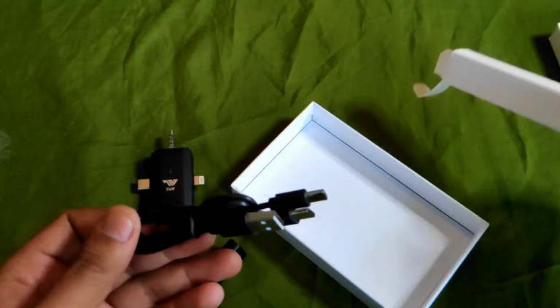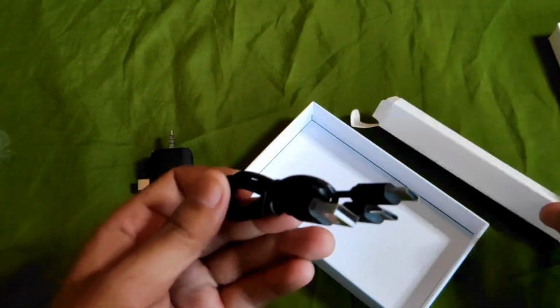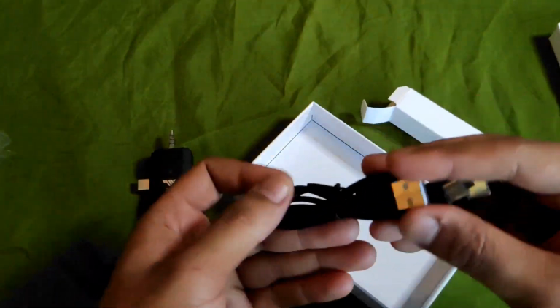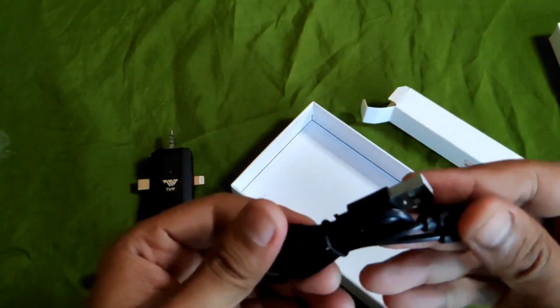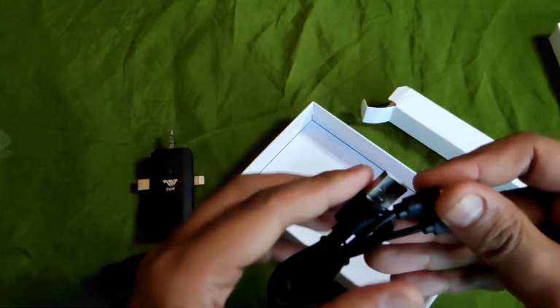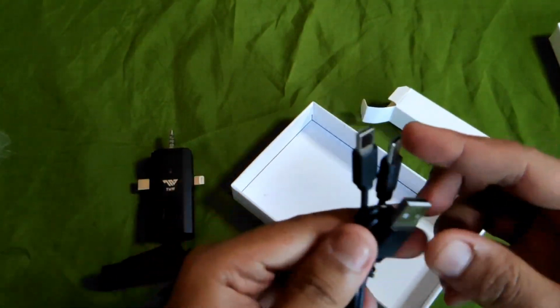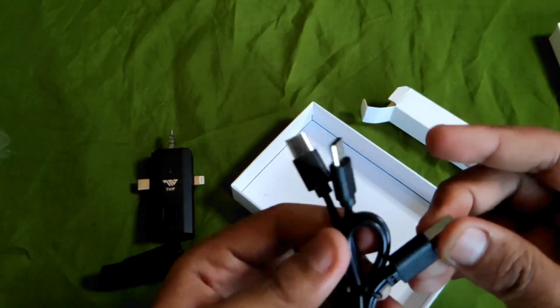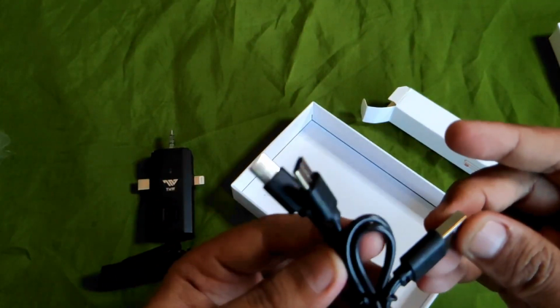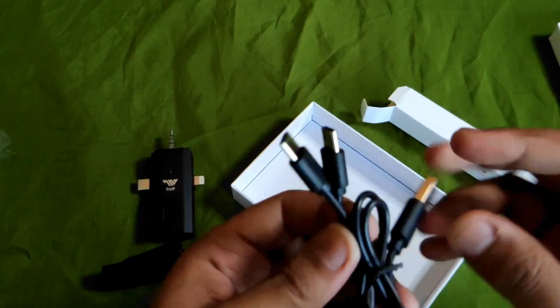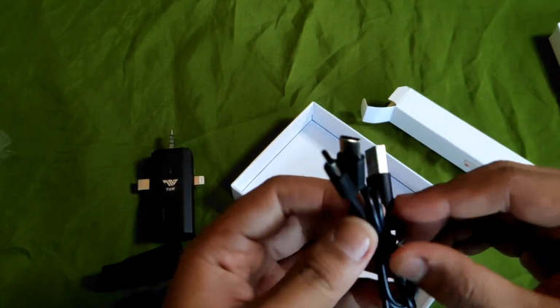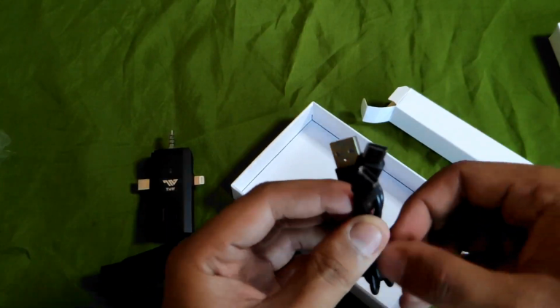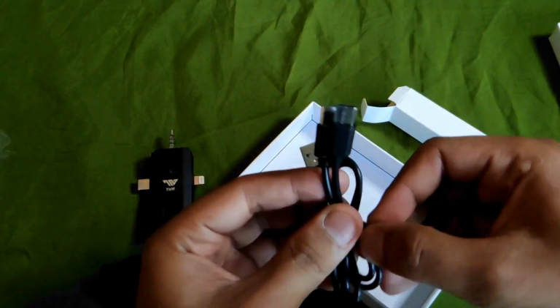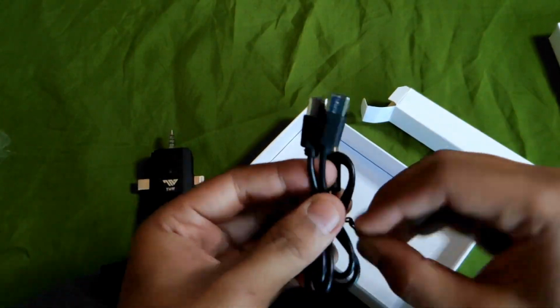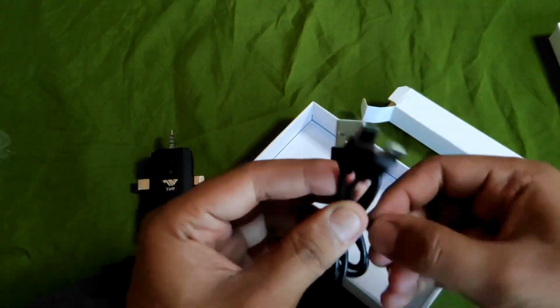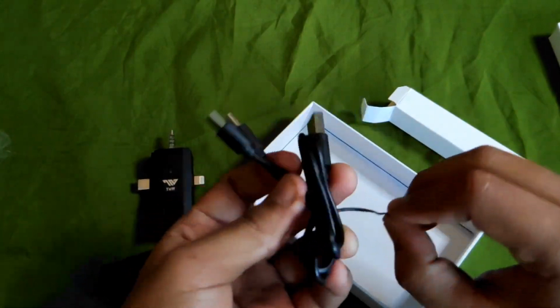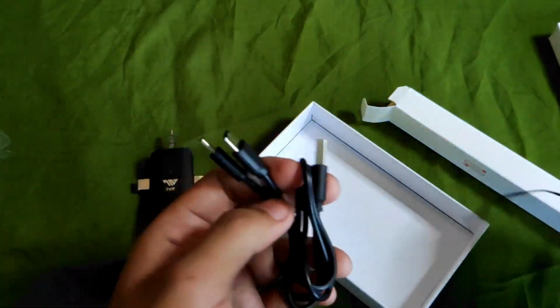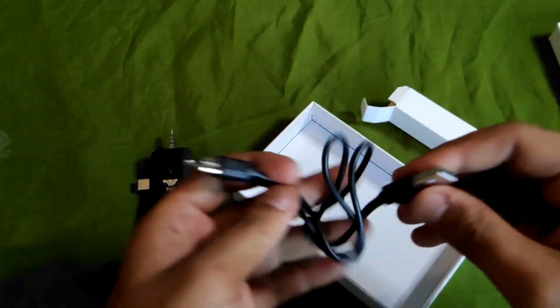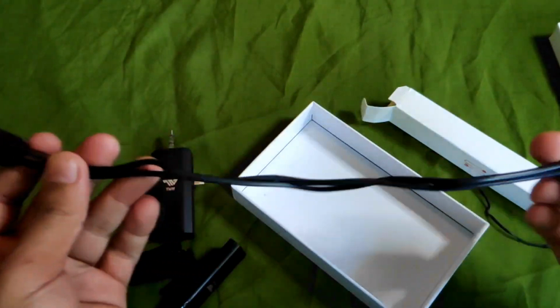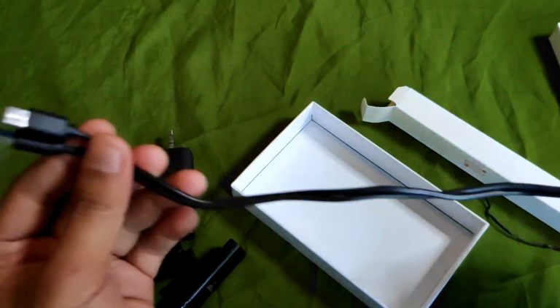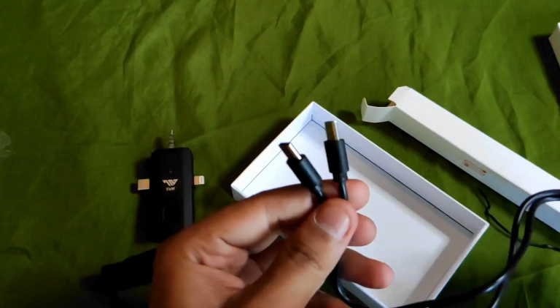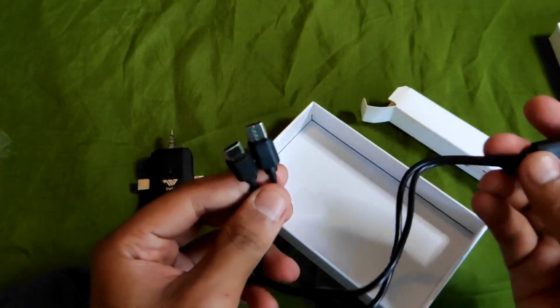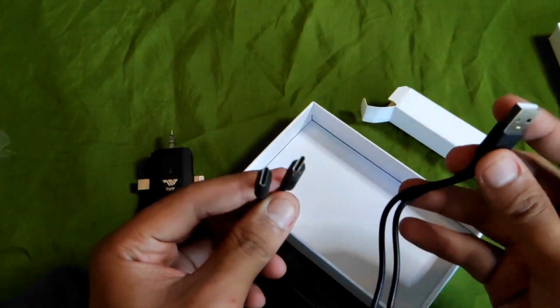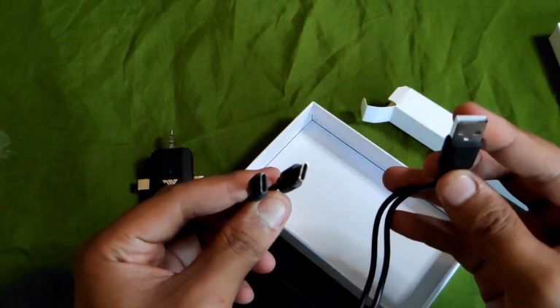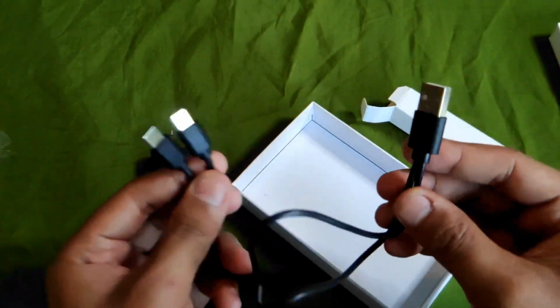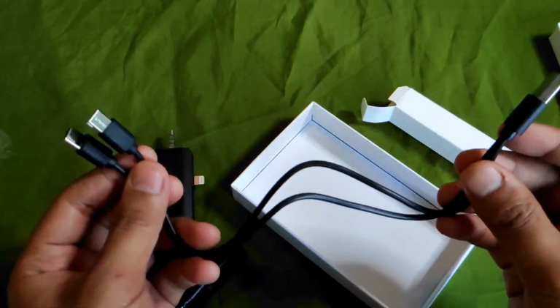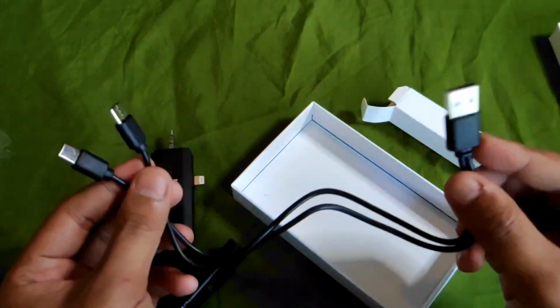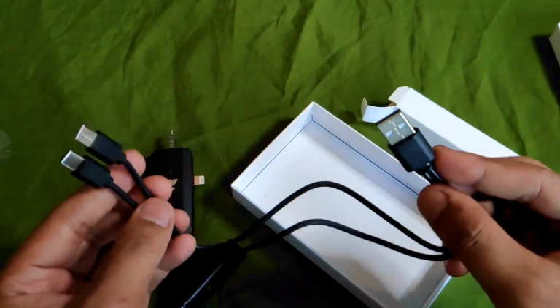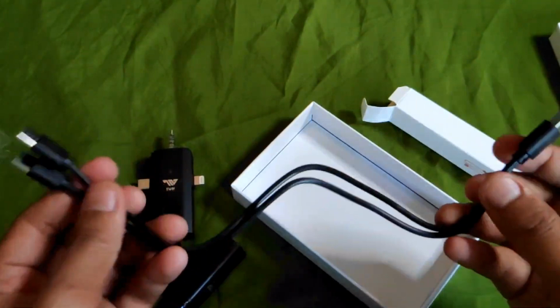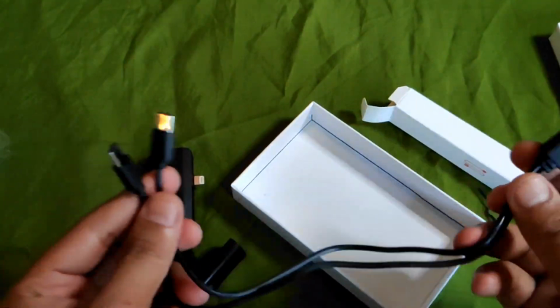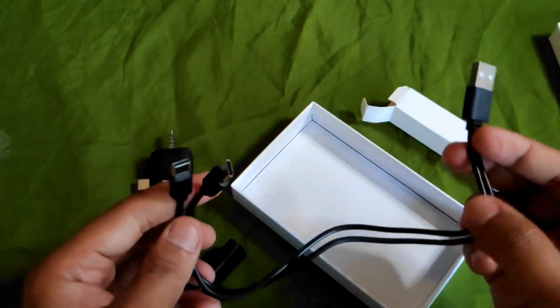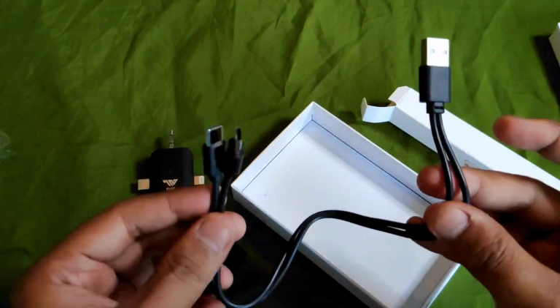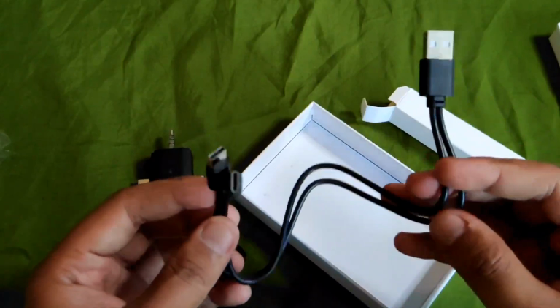Nah, ini dia. Langsung 2 ya, mantep nih. Yang dapat 2 guys, jadi 1 untuk cabang 2 nih. Semuanya udah Type-C semua, jadi gampang ya untuk tipe-tipe HP sekarang.